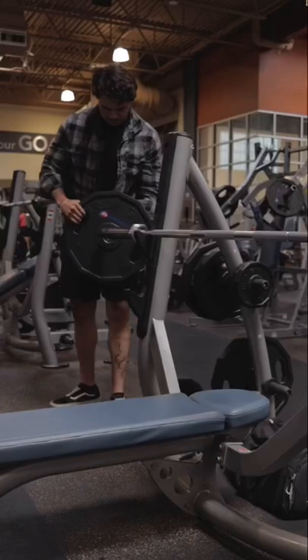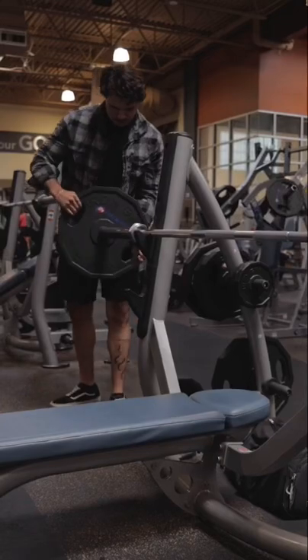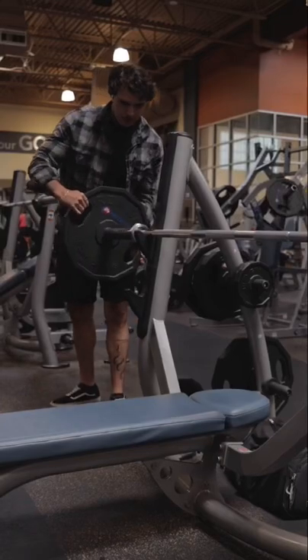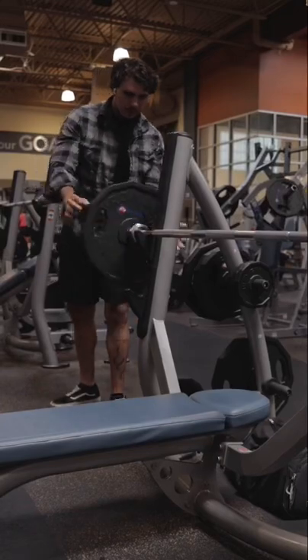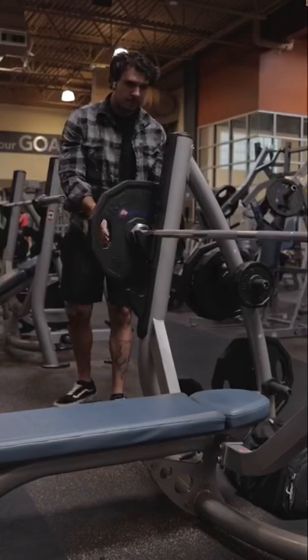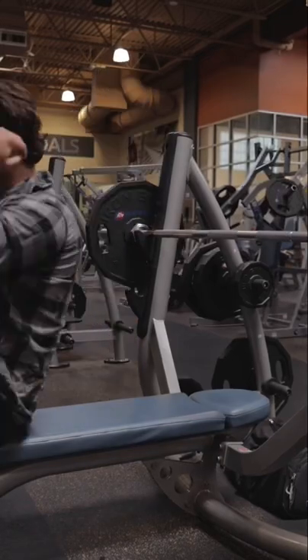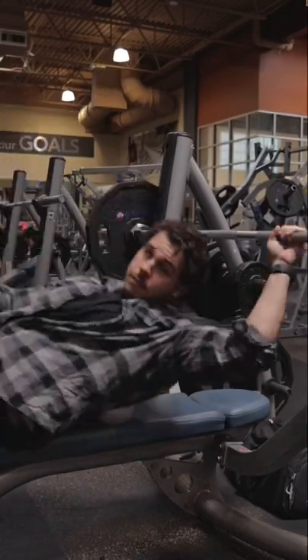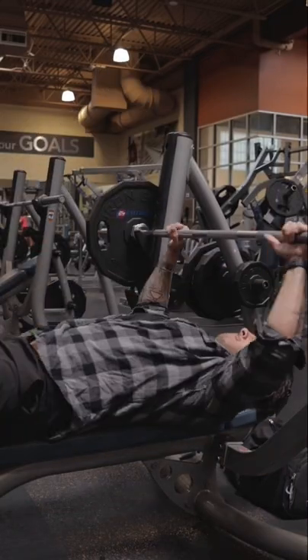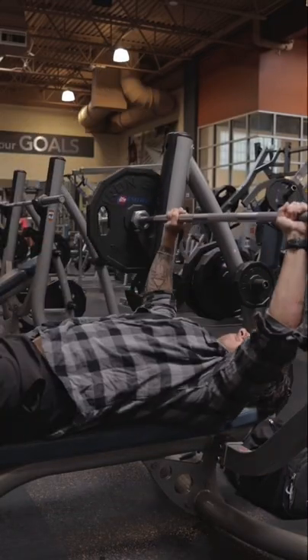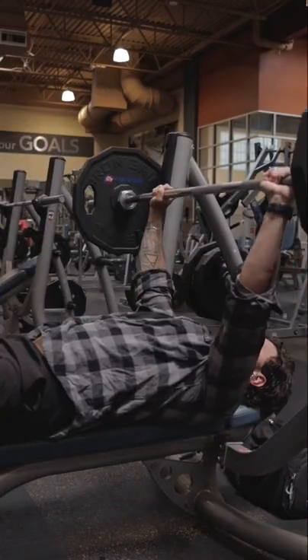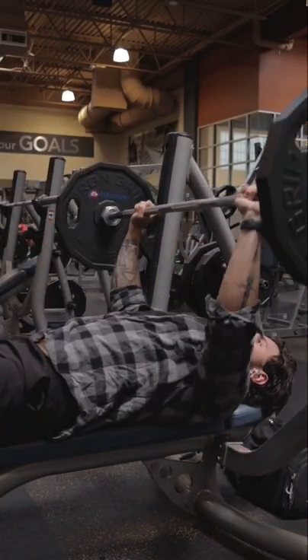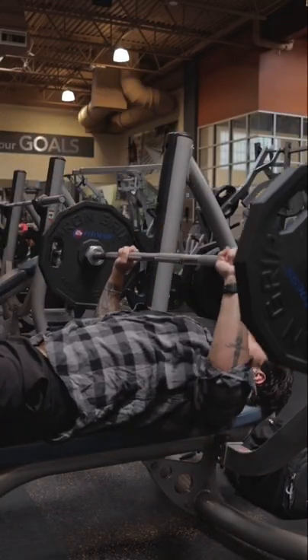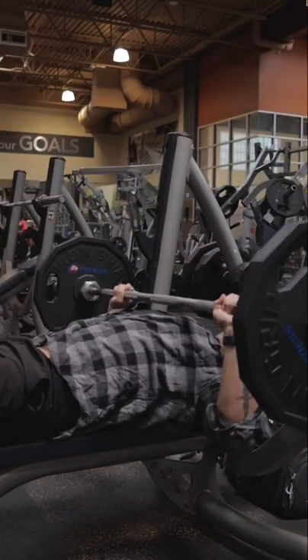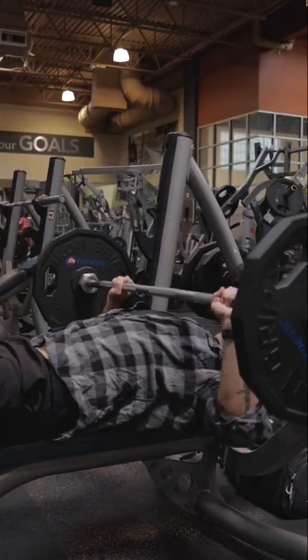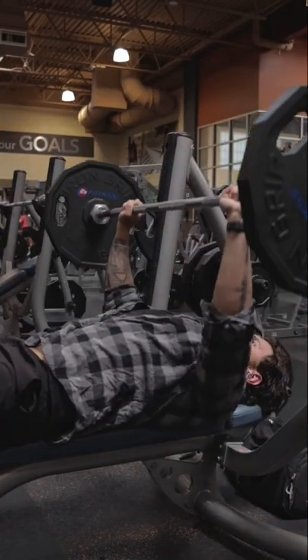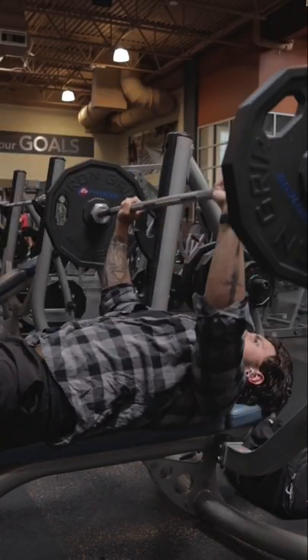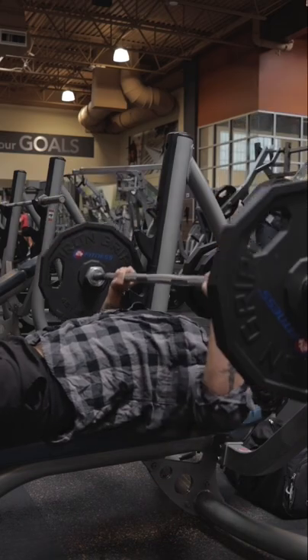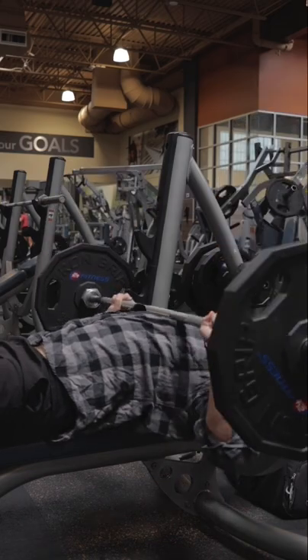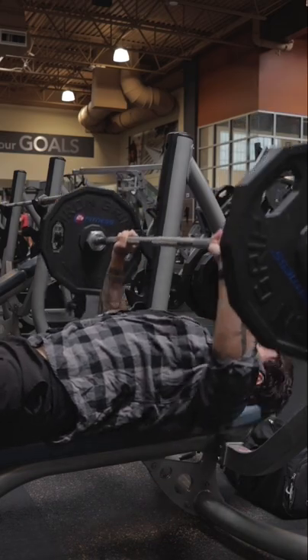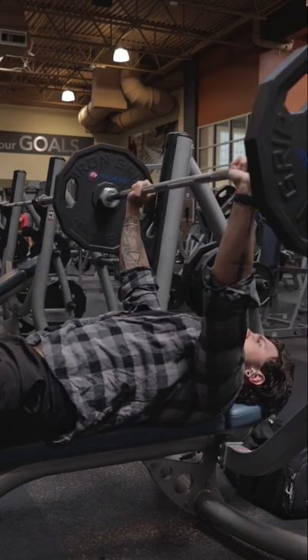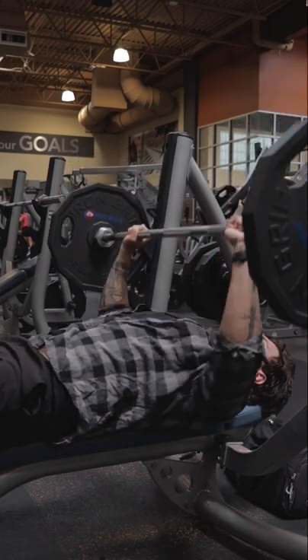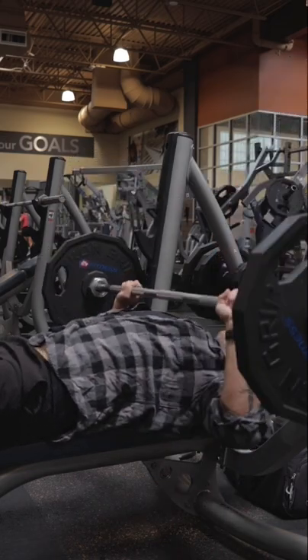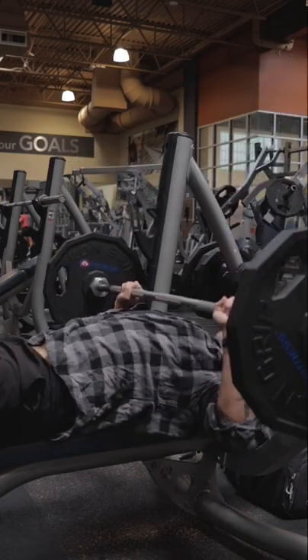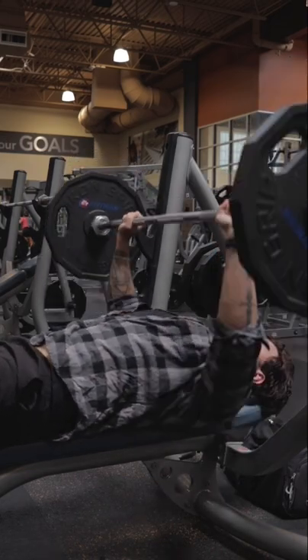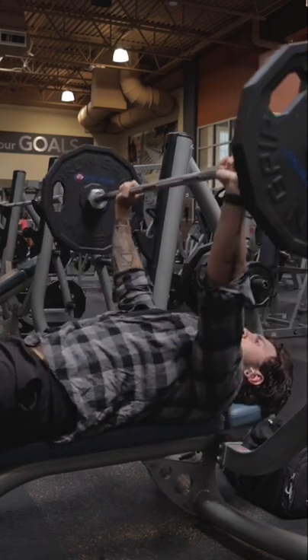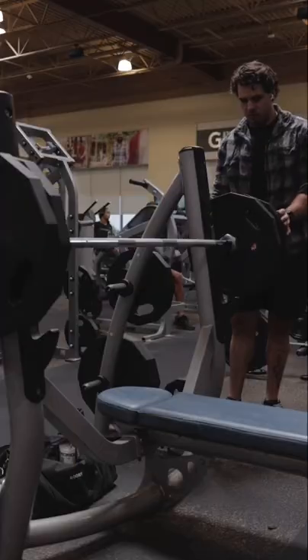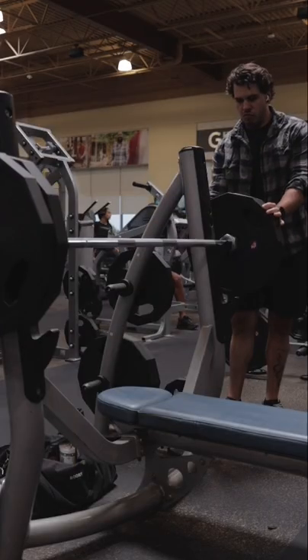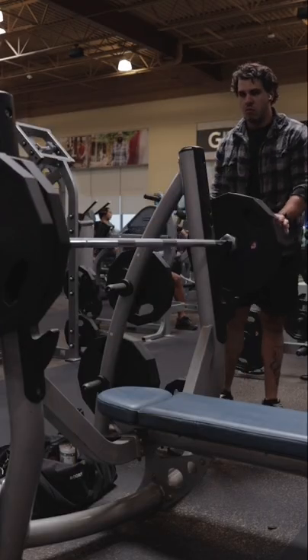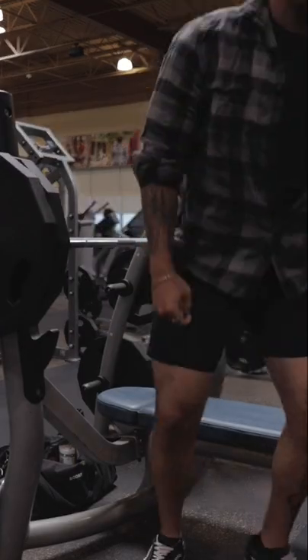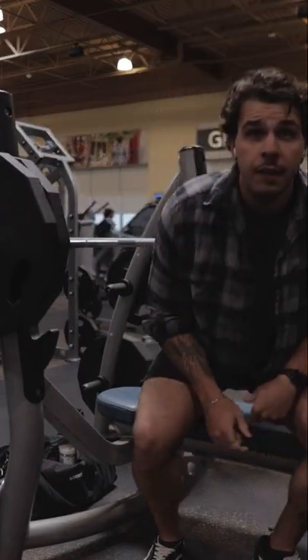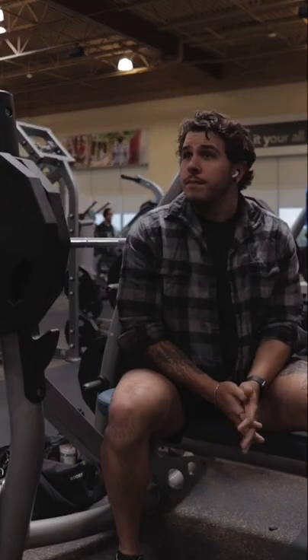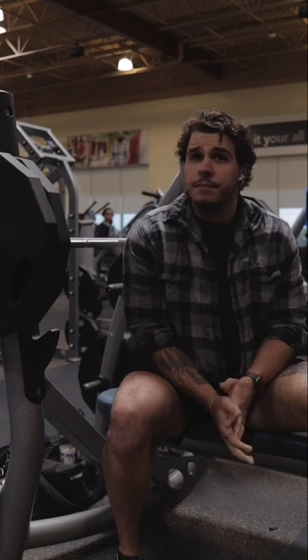Does your best friend have bigger mommy milkers than you? Well, good thing it's chest day, so follow along. Warming up with a sleek and easy 90 pounds. This is gonna get those bazoongas feeling nice, pumped, and juiced.